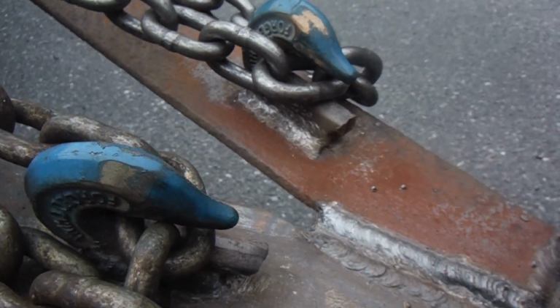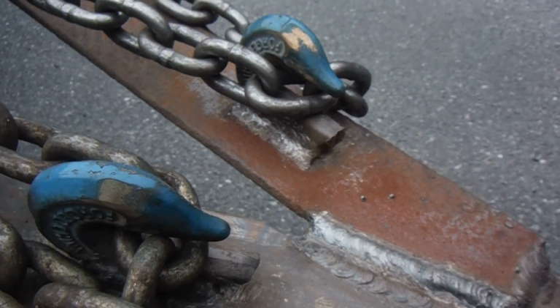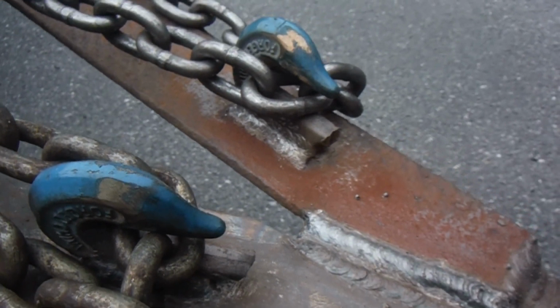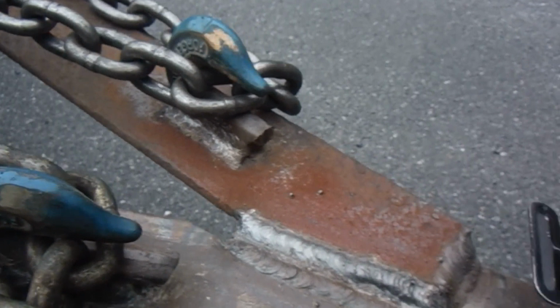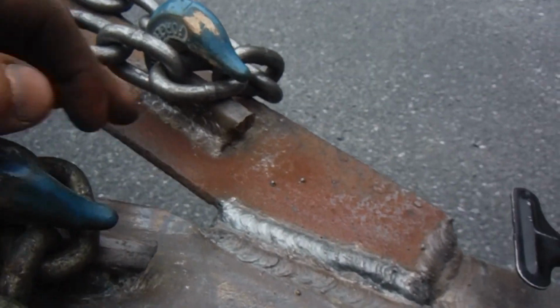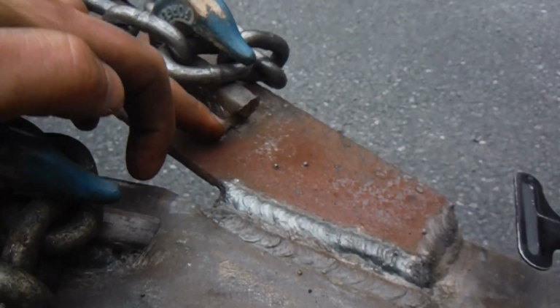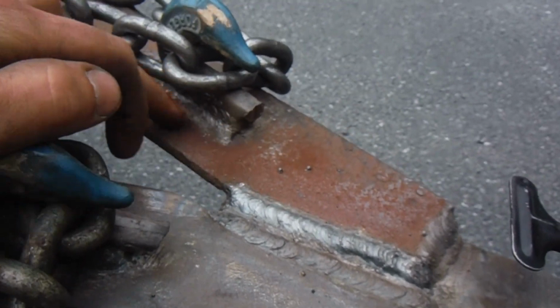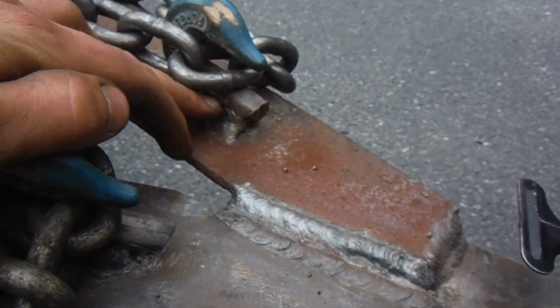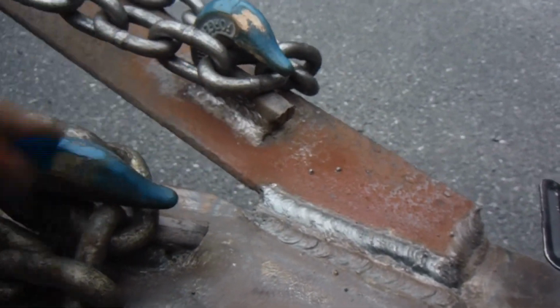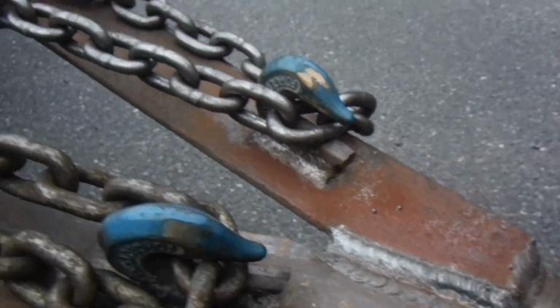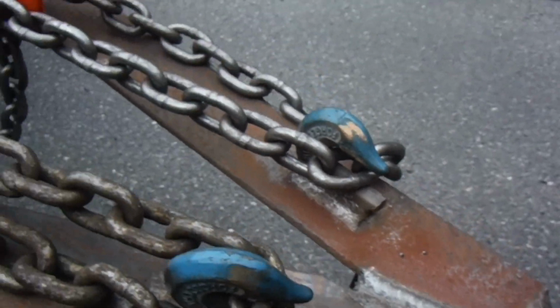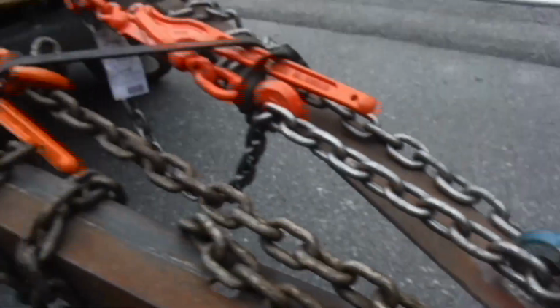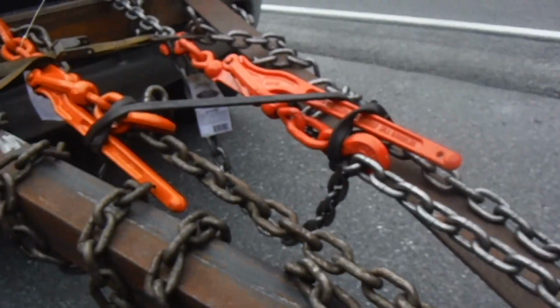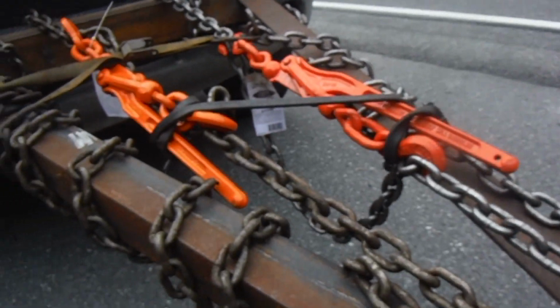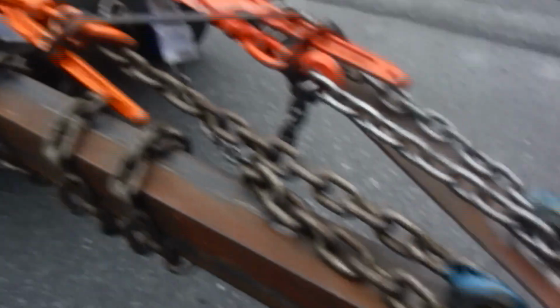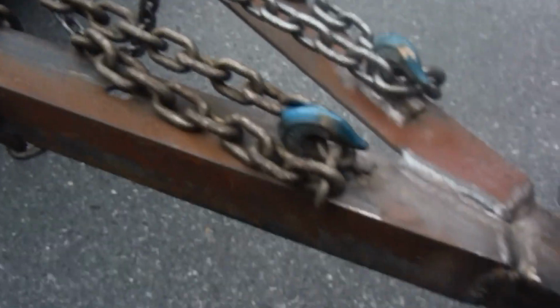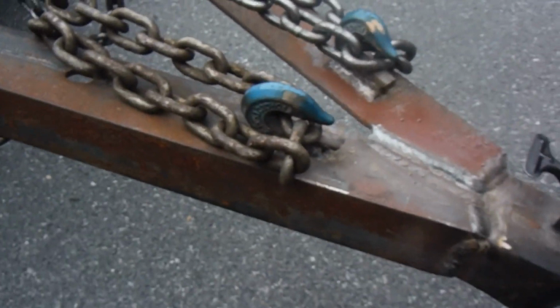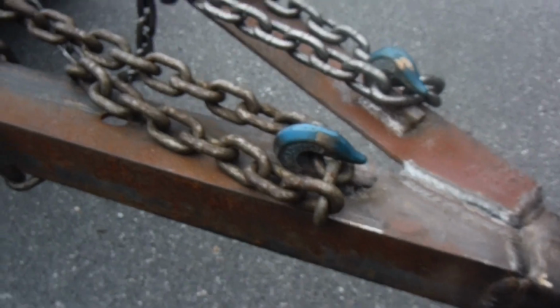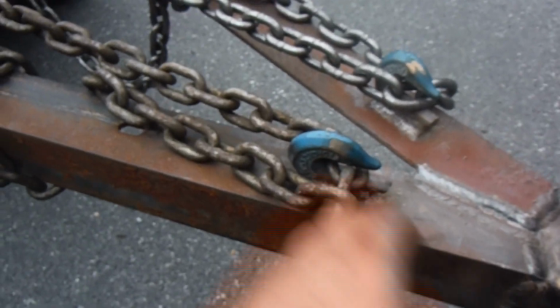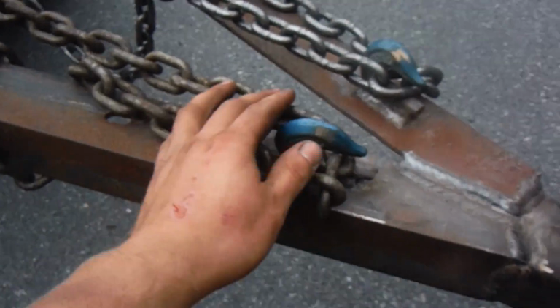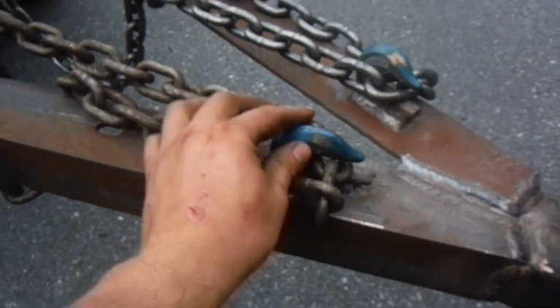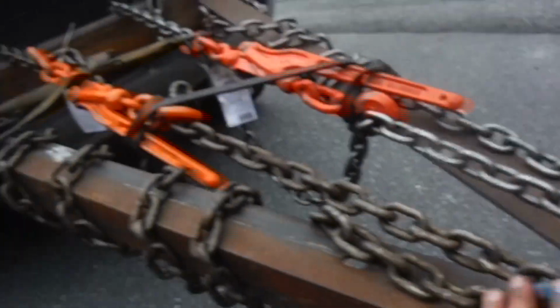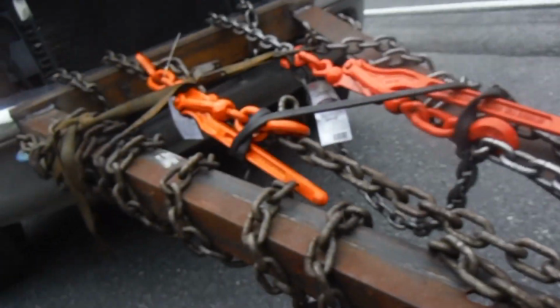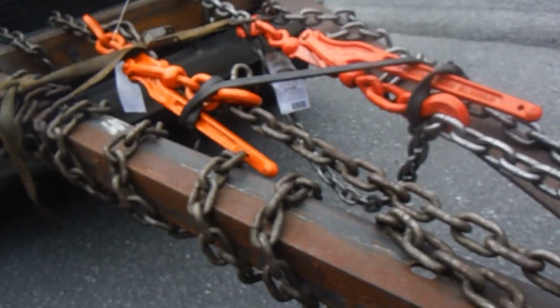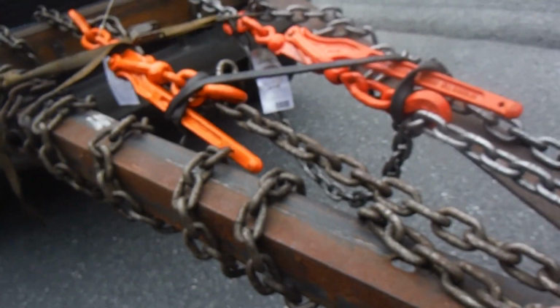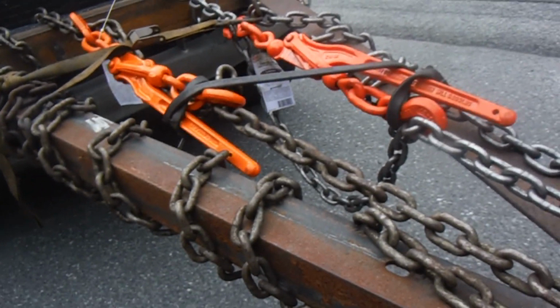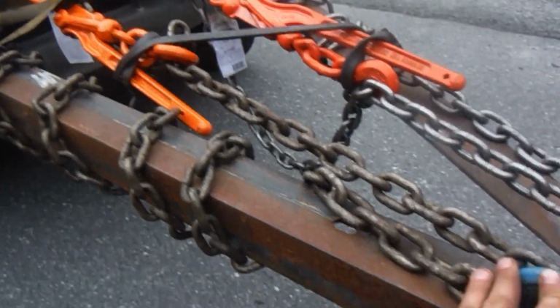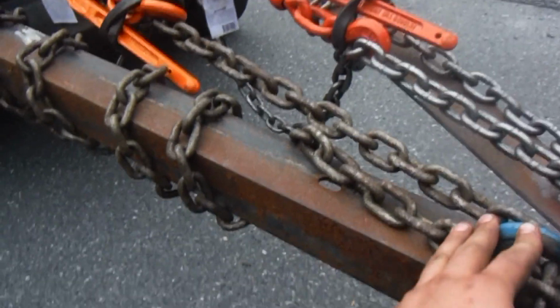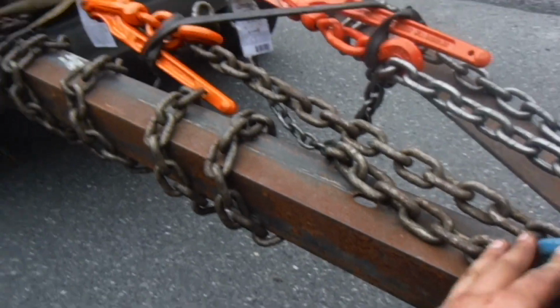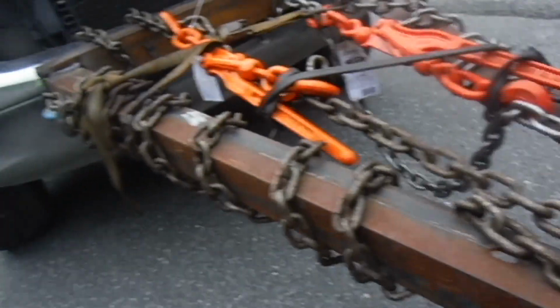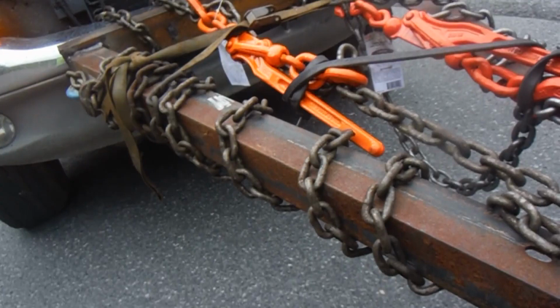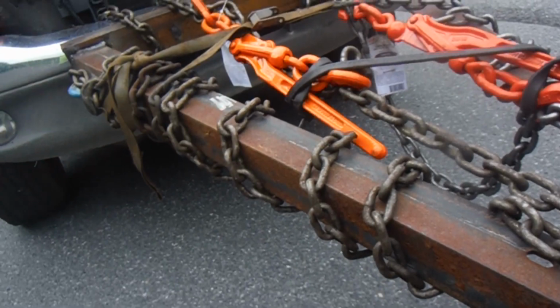Each hook has a 6010 root pass, then two 7018 cover passes — one hoop. It's pretty much just held on by chains right there. Use your chain binders to secure all the extra chain.